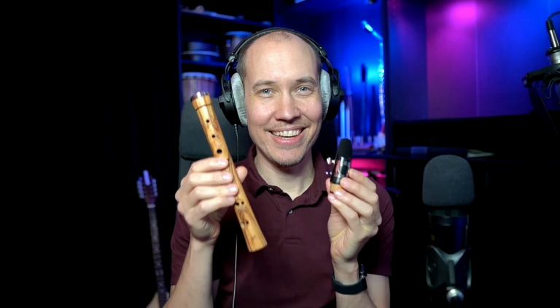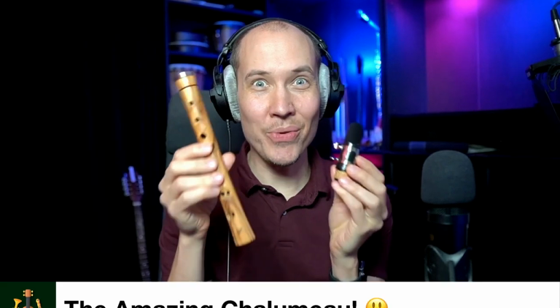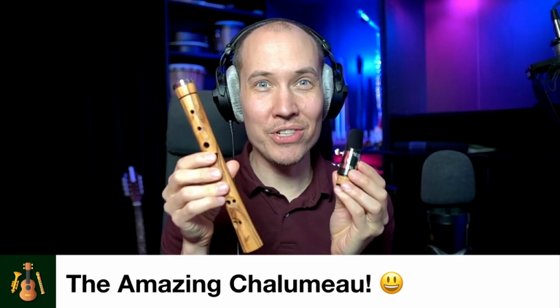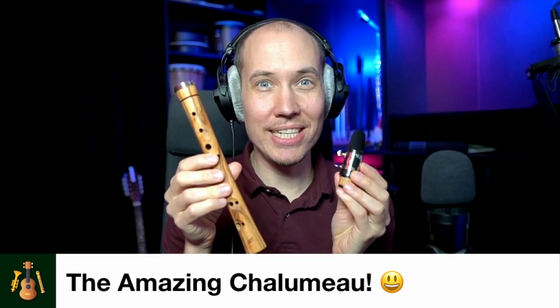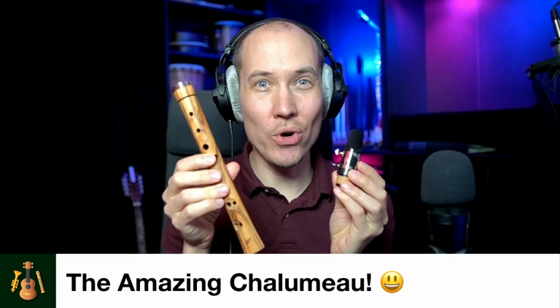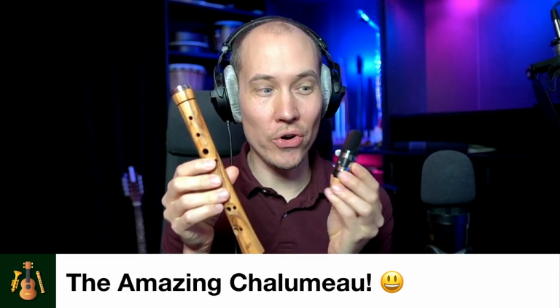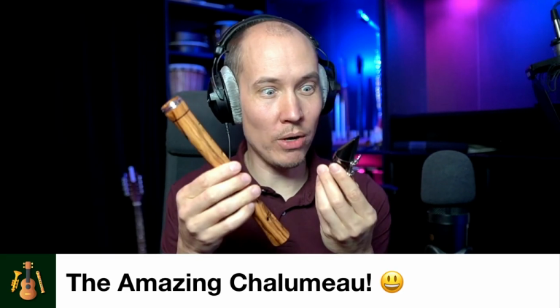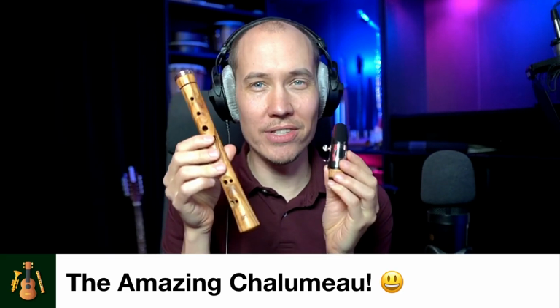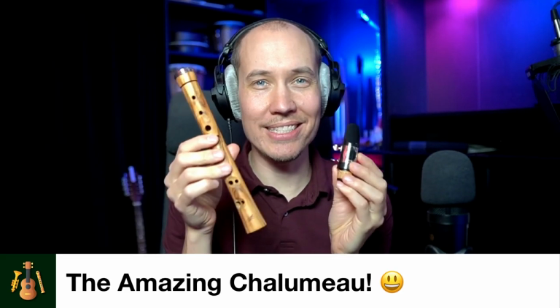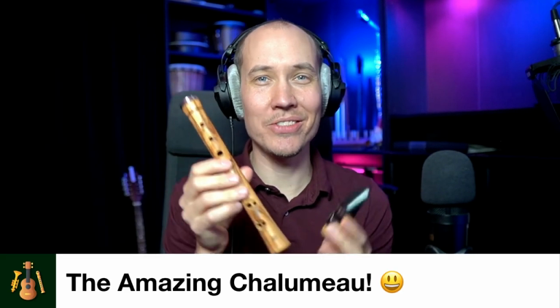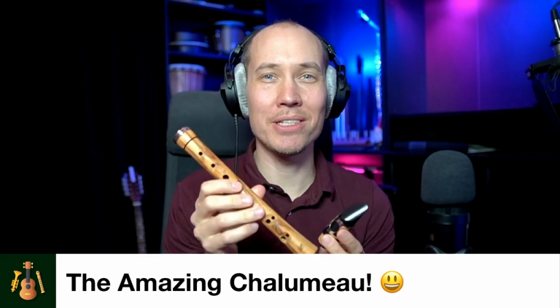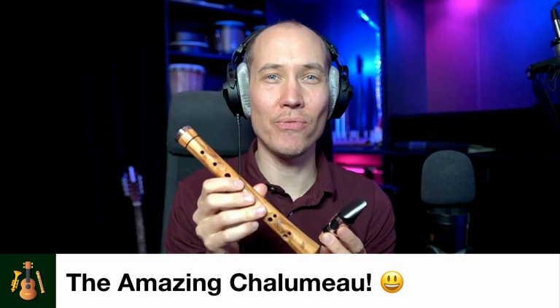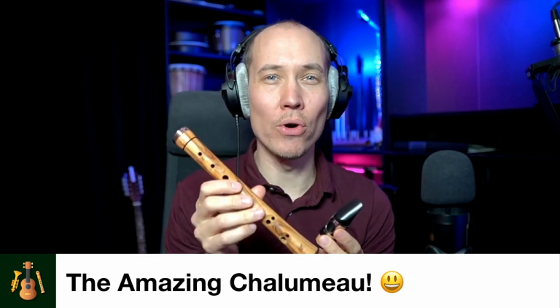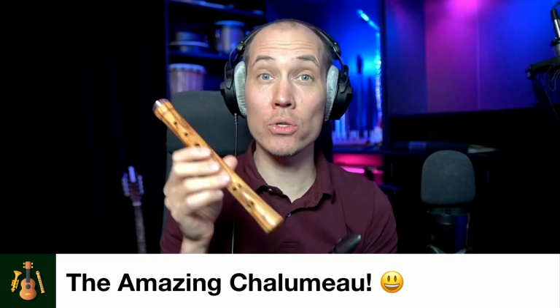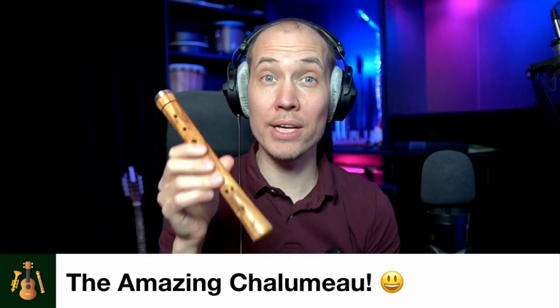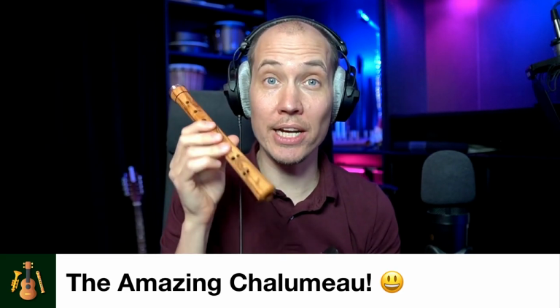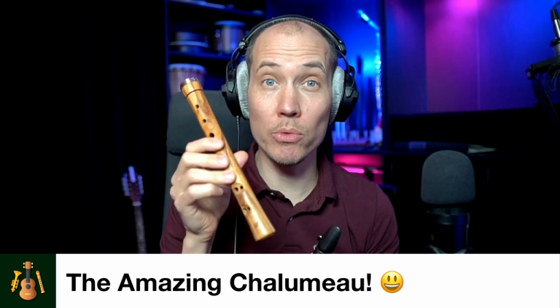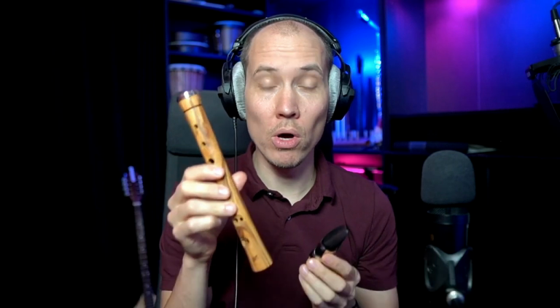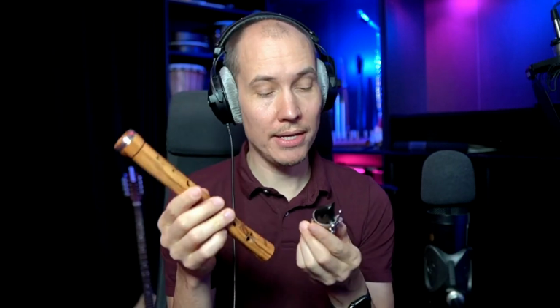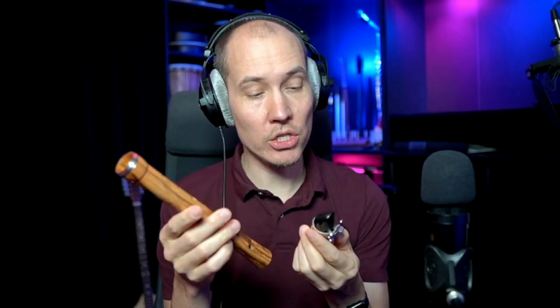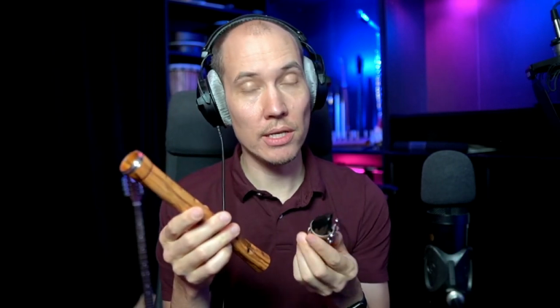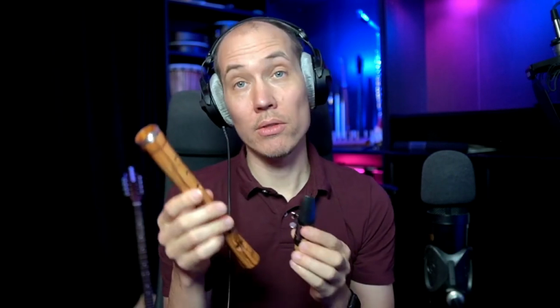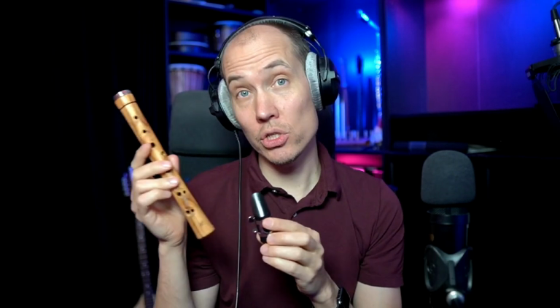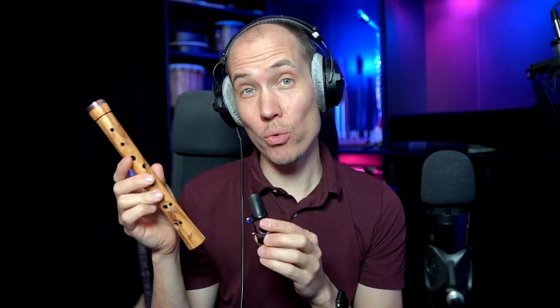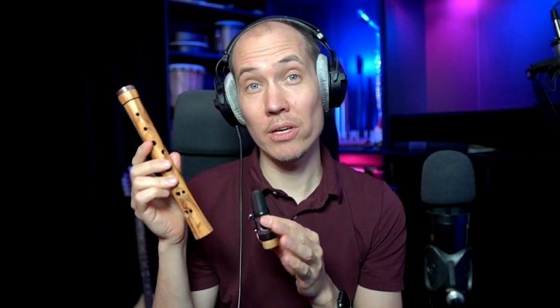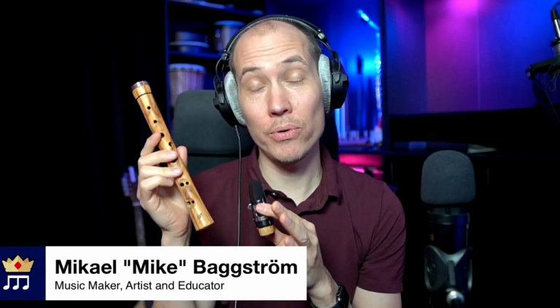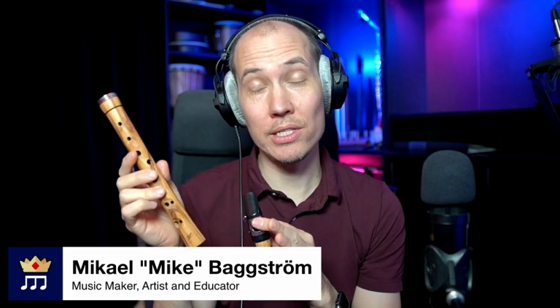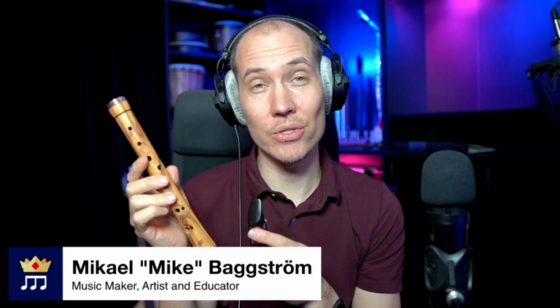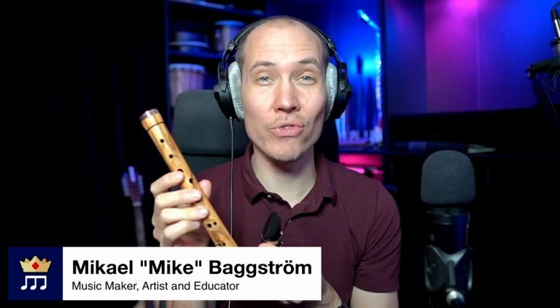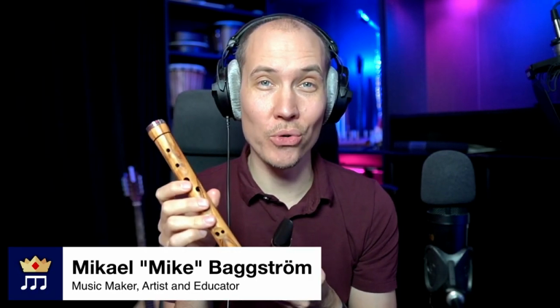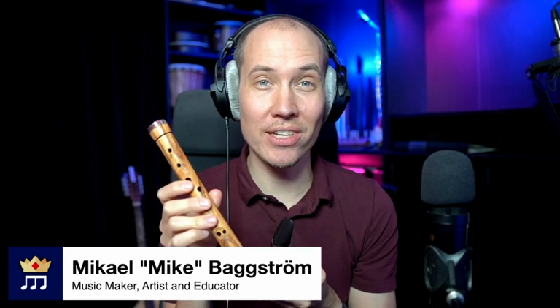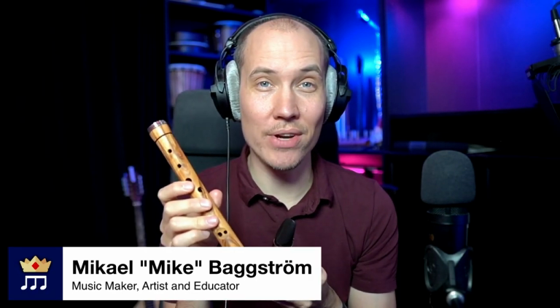Have you ever seen or heard one of these instruments before? It's called a Chalumeau and is actually the historic predecessor of the modern clarinet.